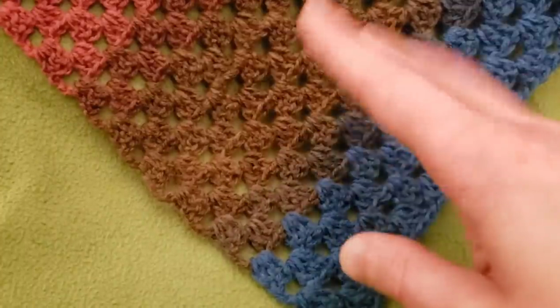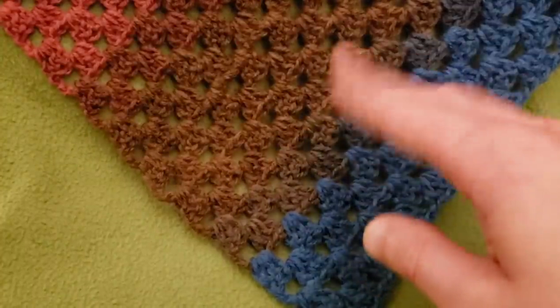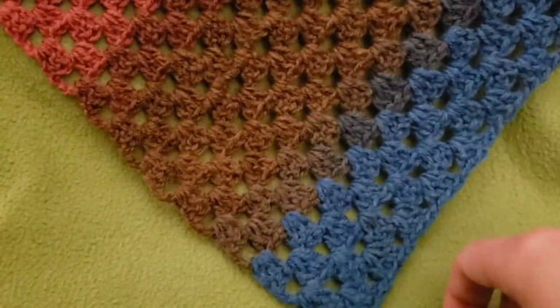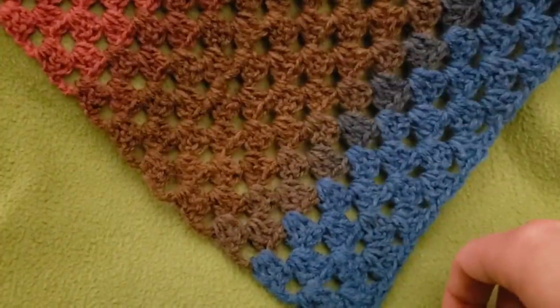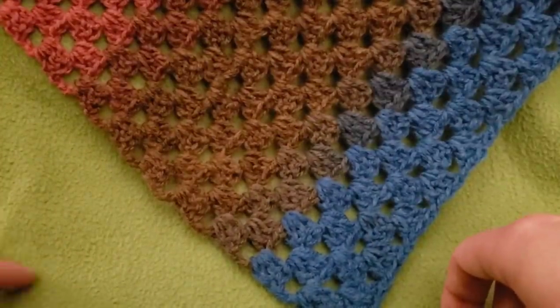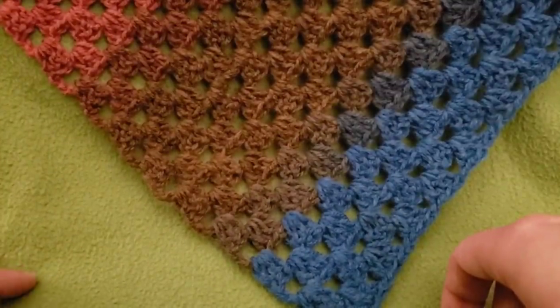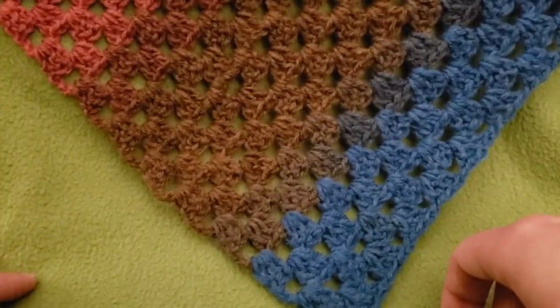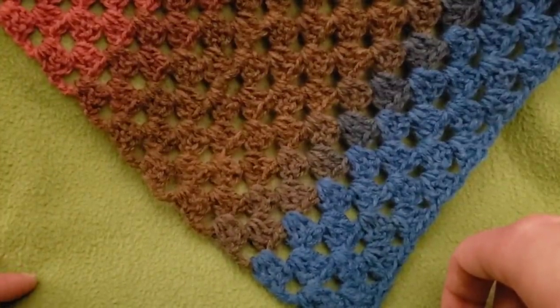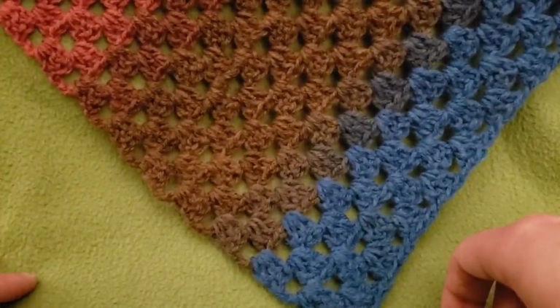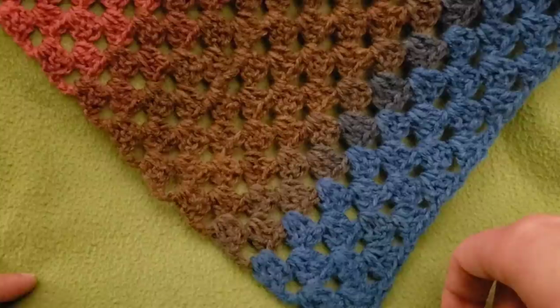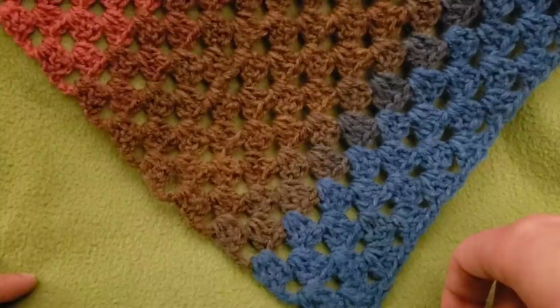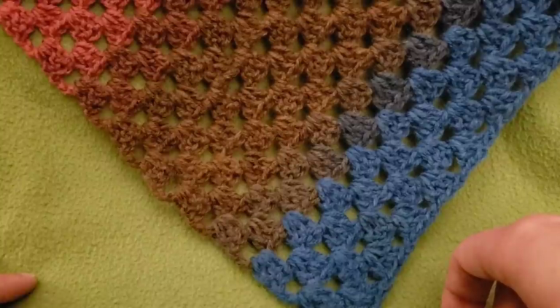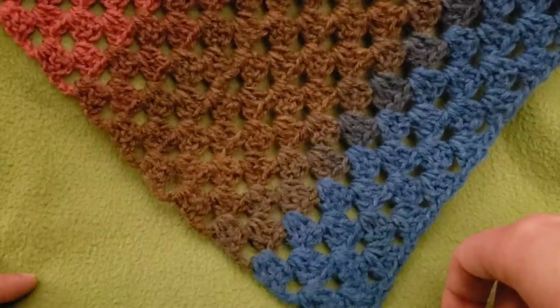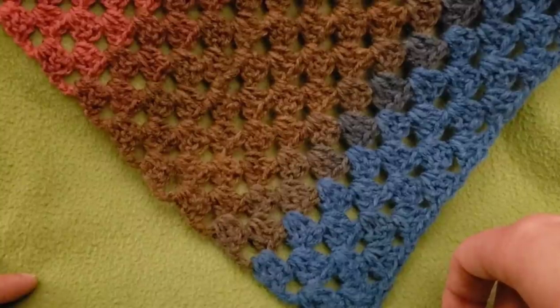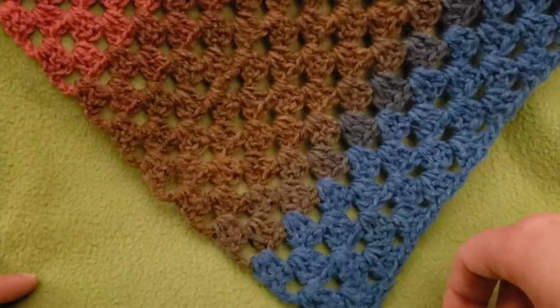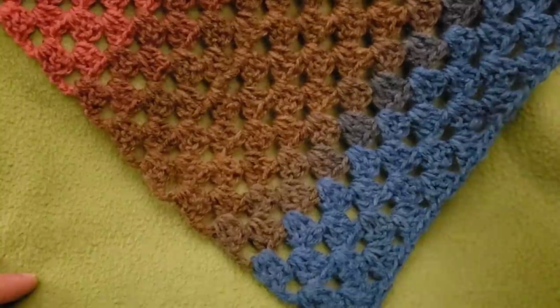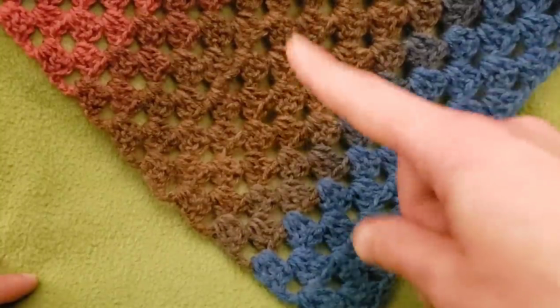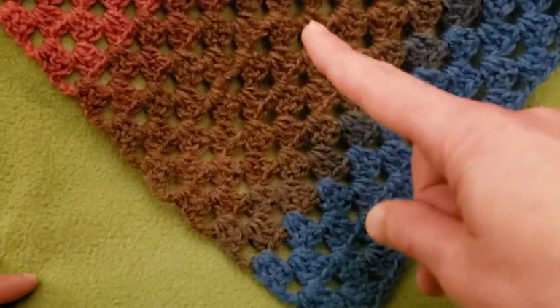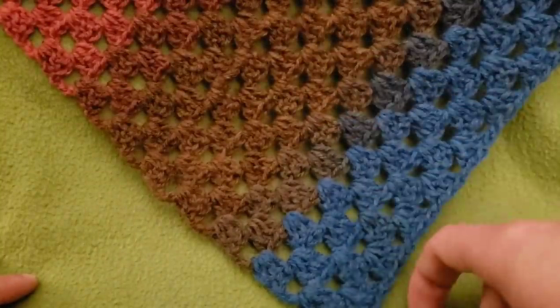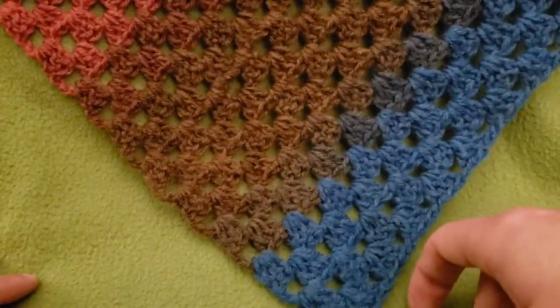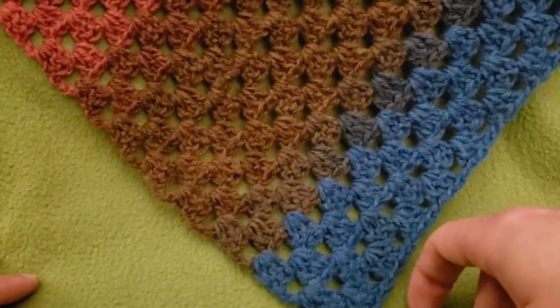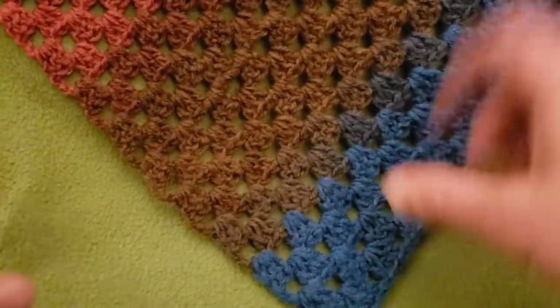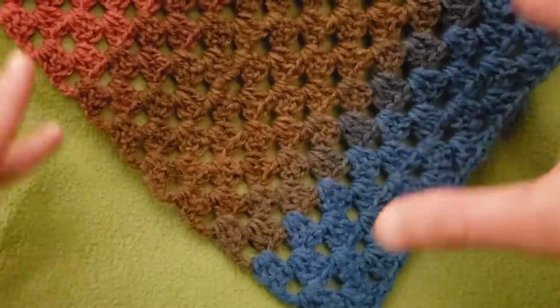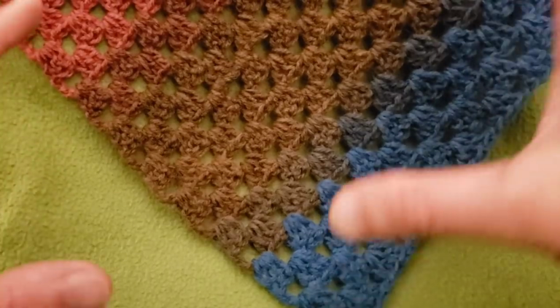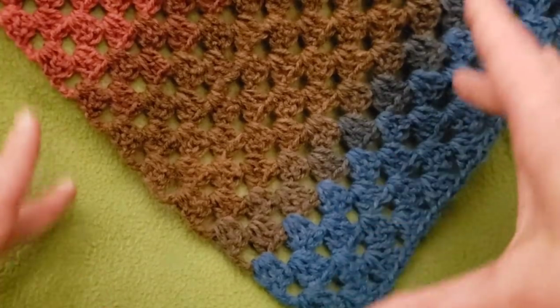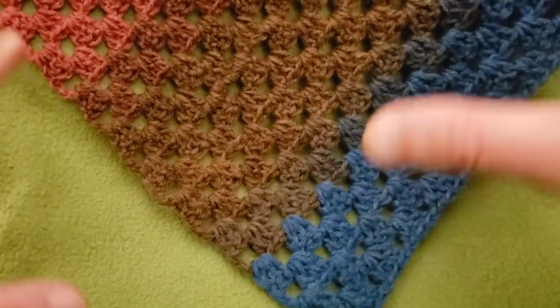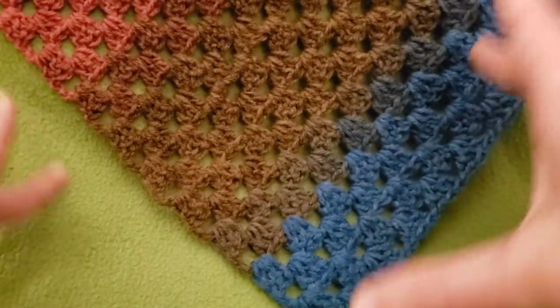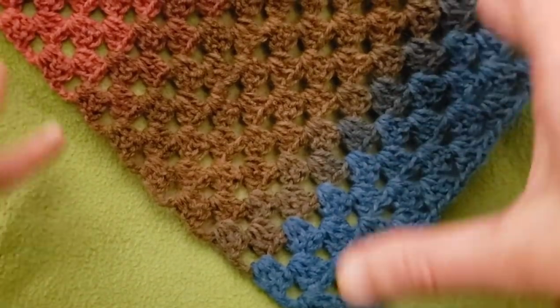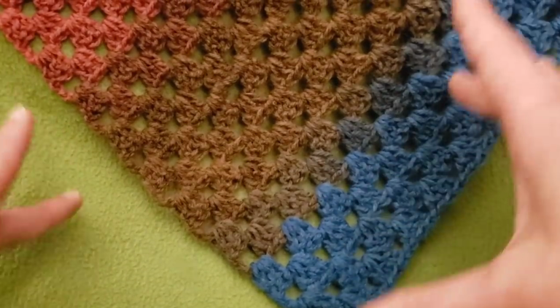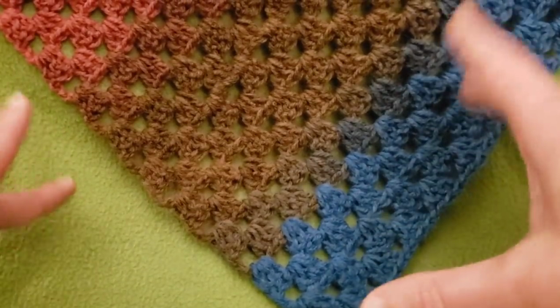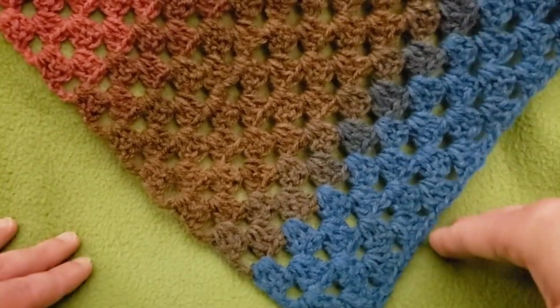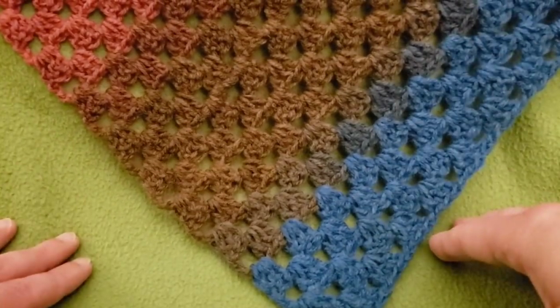Hello again, my little Yarnivores and Spiderettes. Fiberspider back again with another tutorial for you.